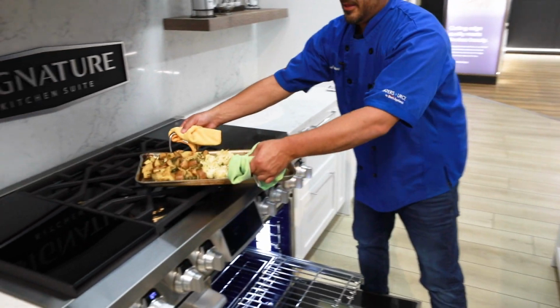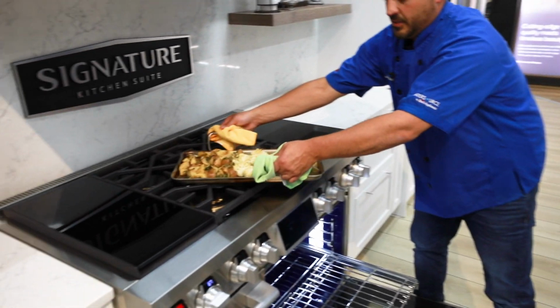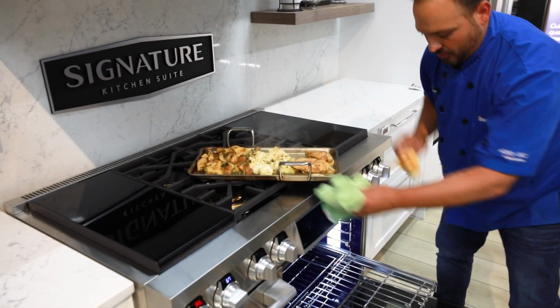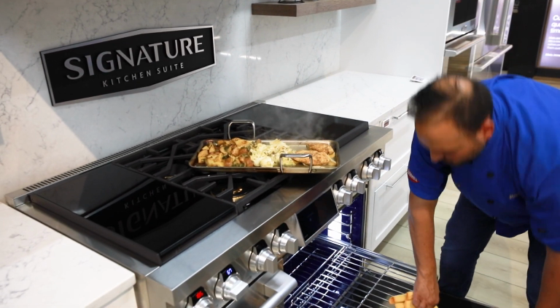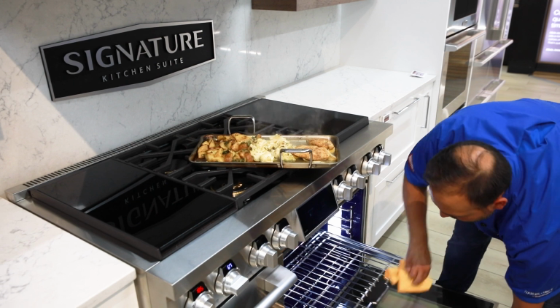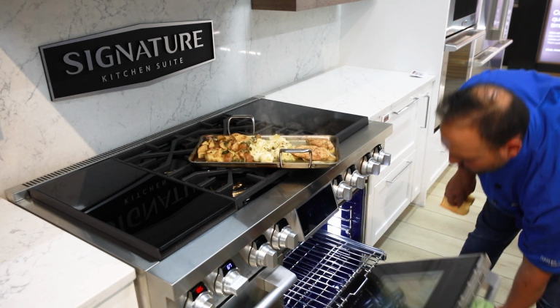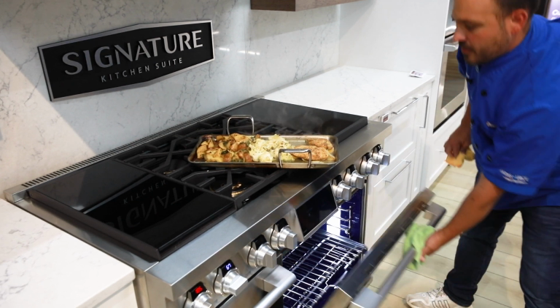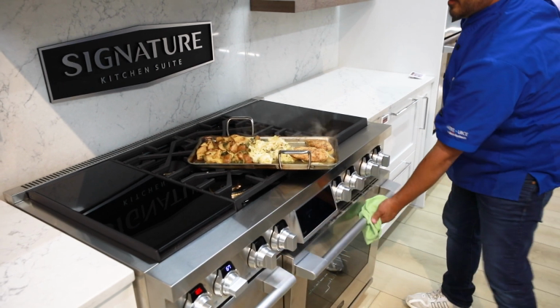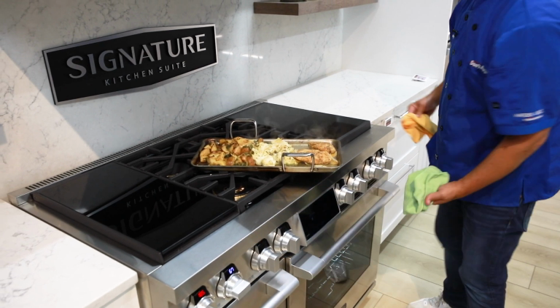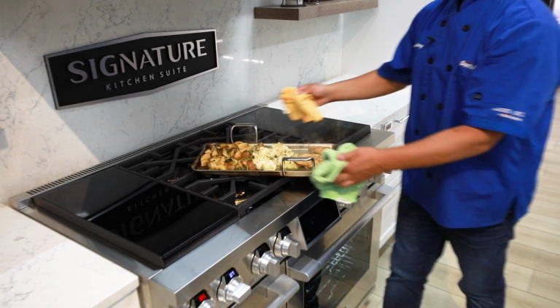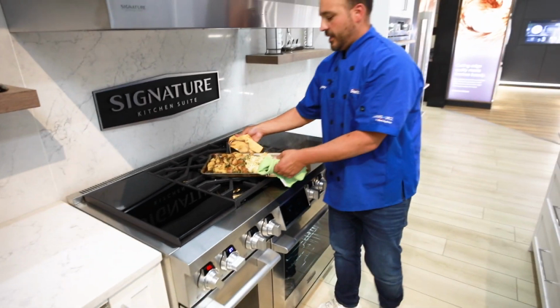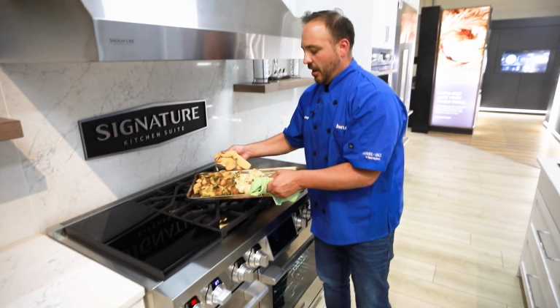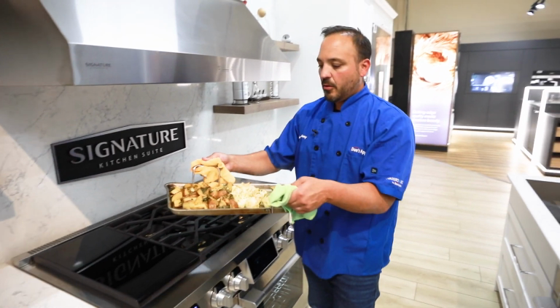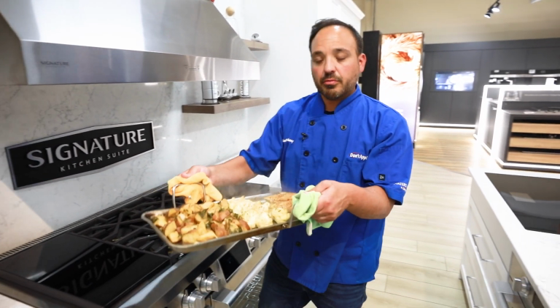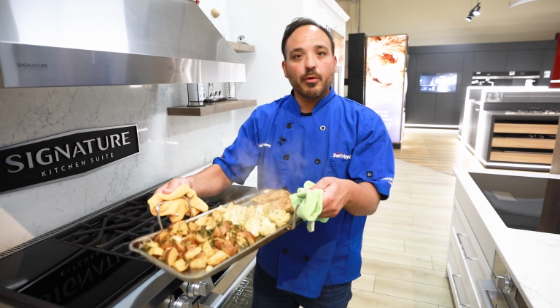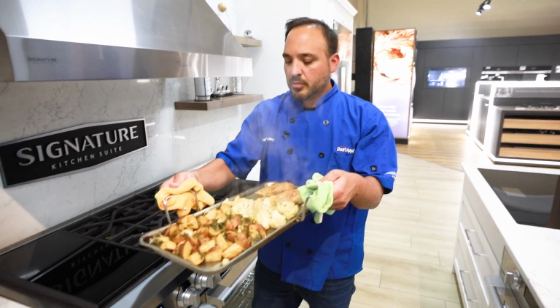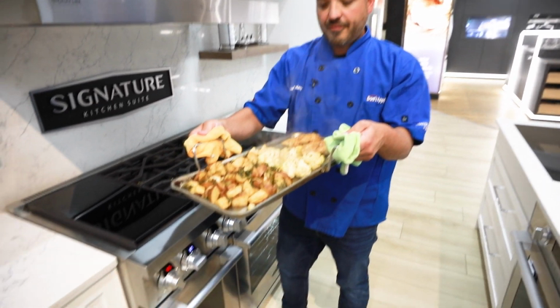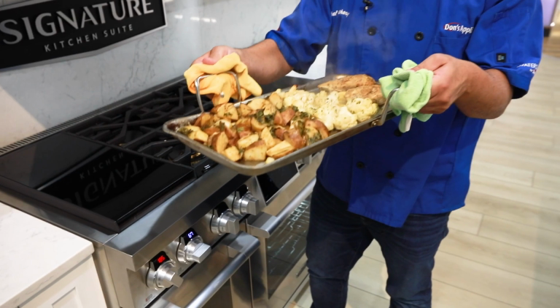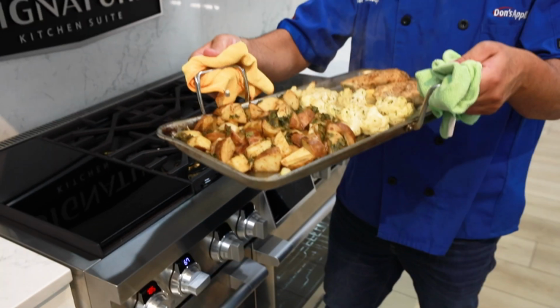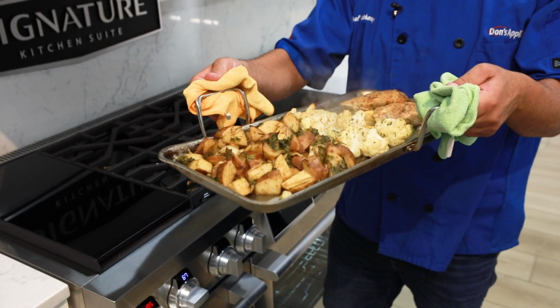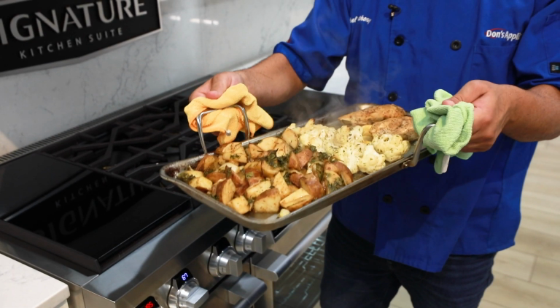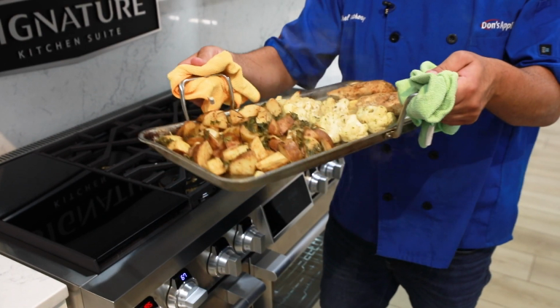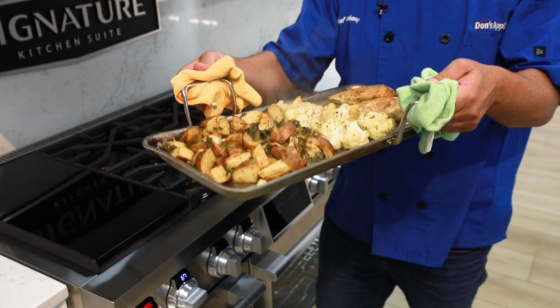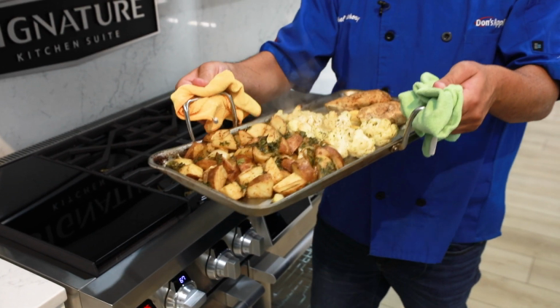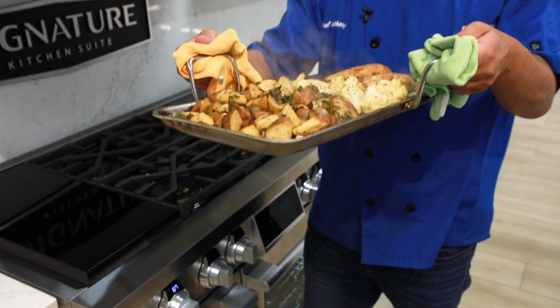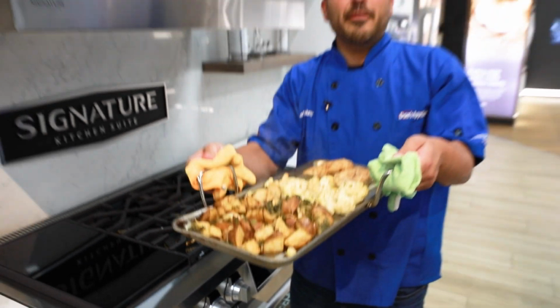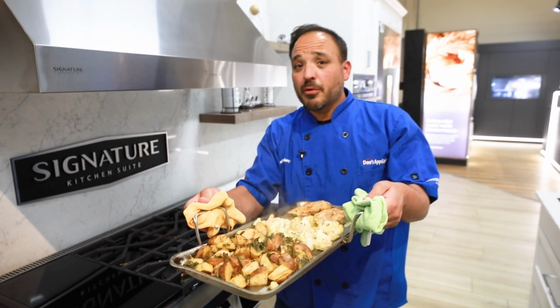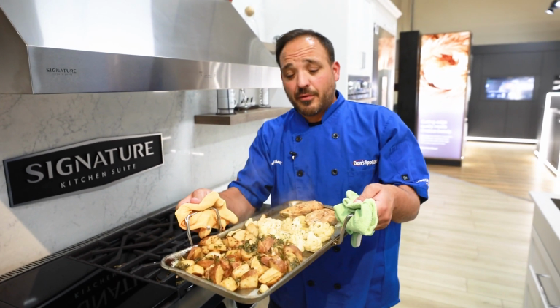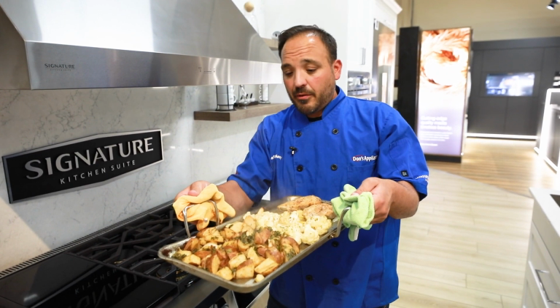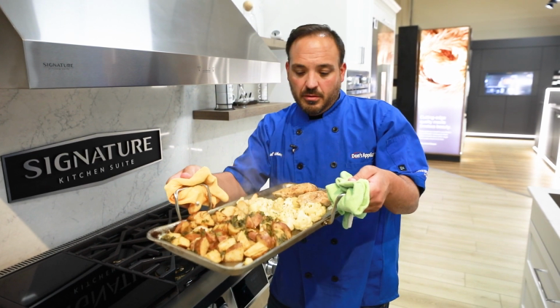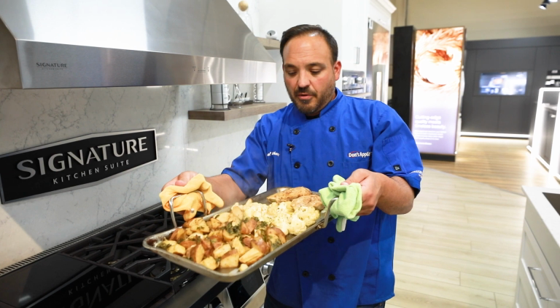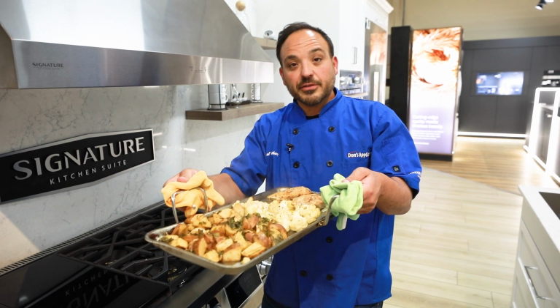Look at this — heated all the way through, roasted to perfection. Another couple of minutes and the sous vide system definitely meal preps for a crowd. Perfection.